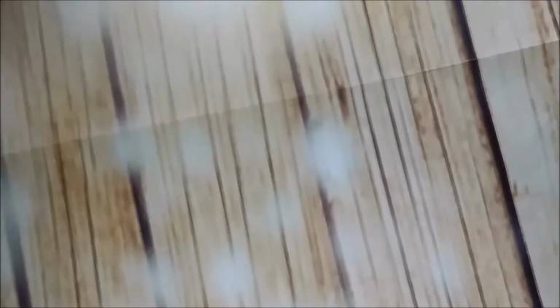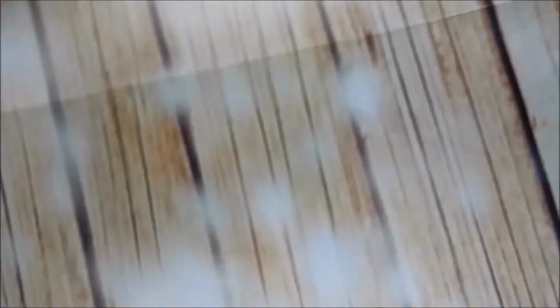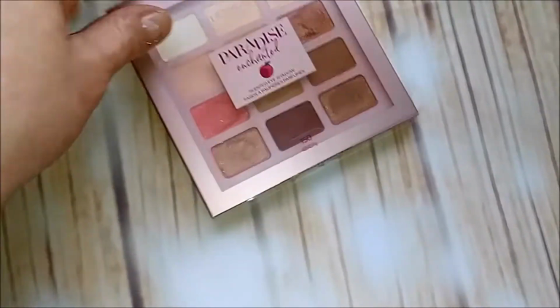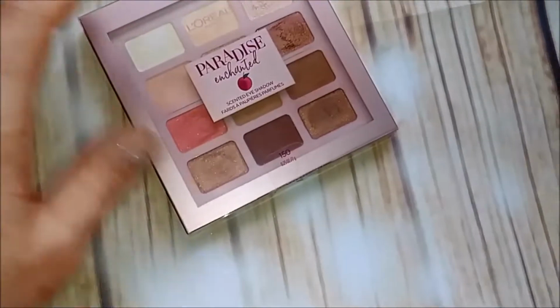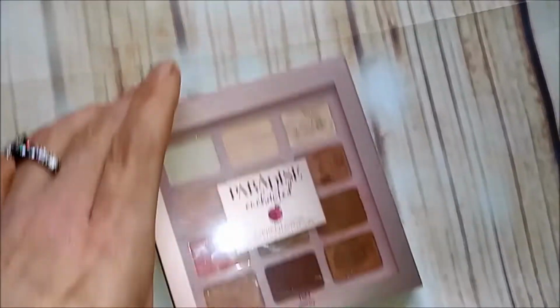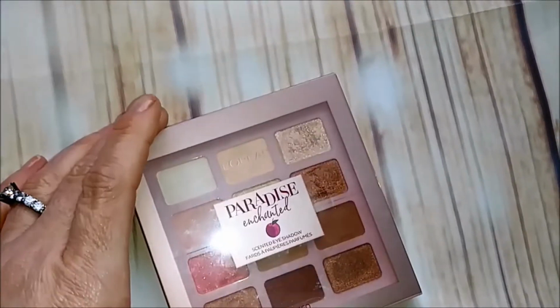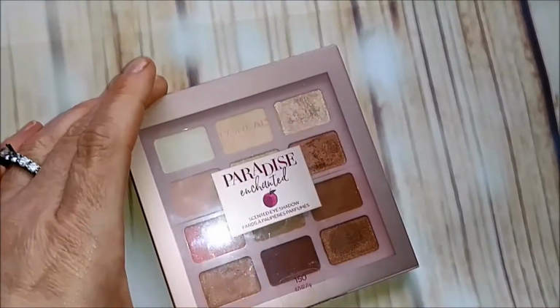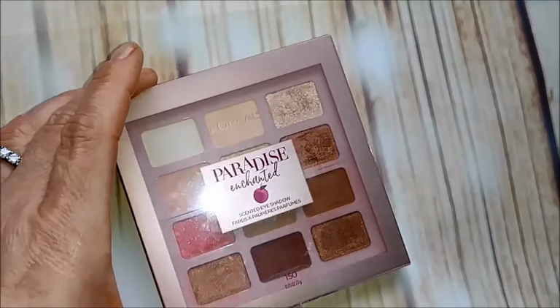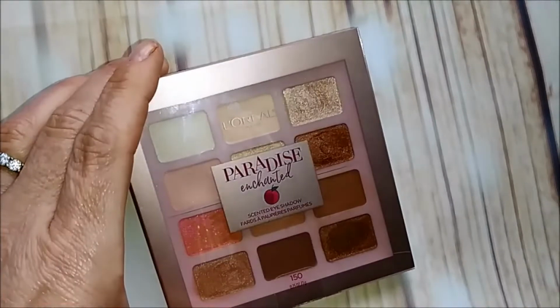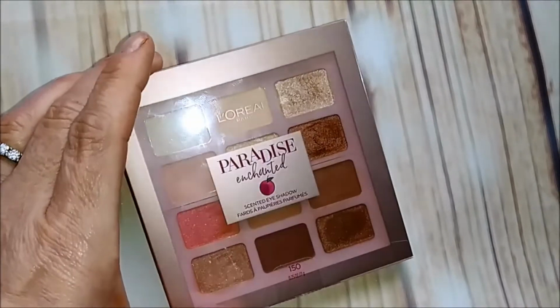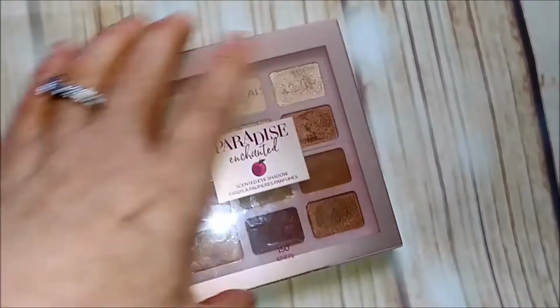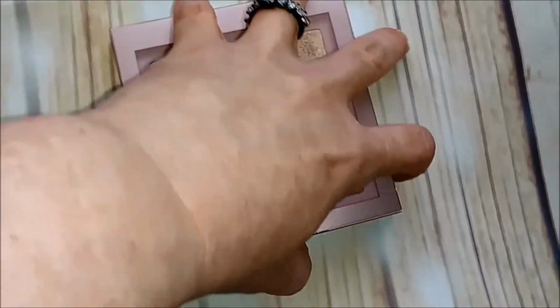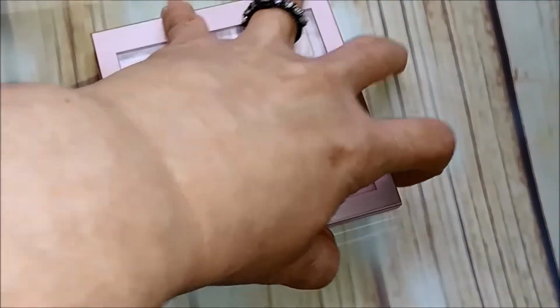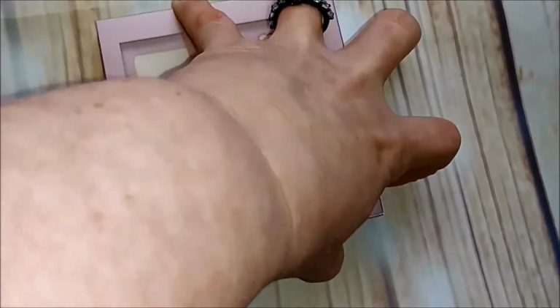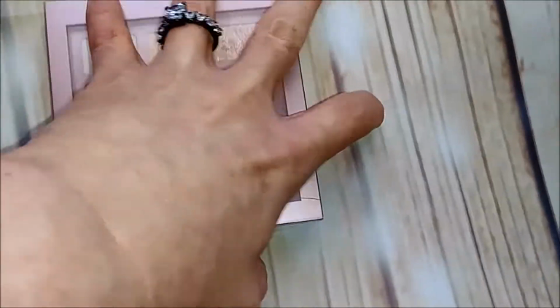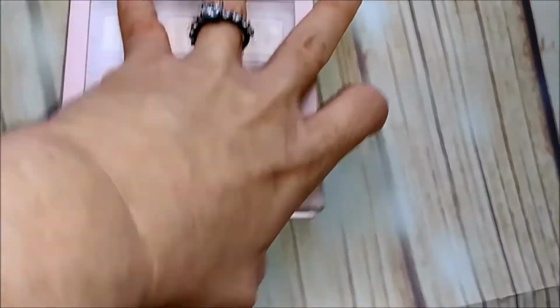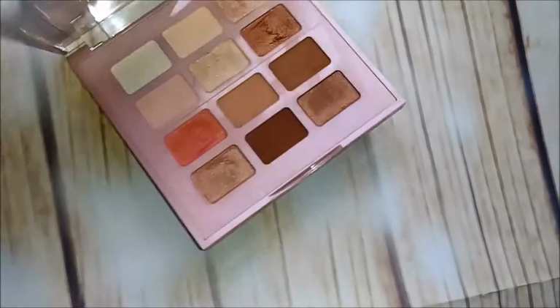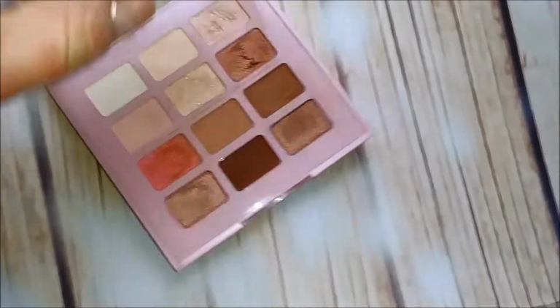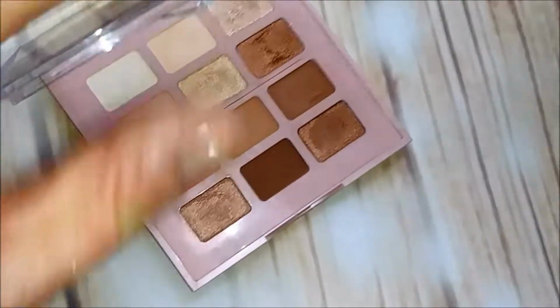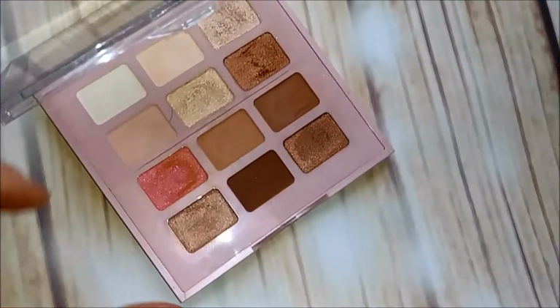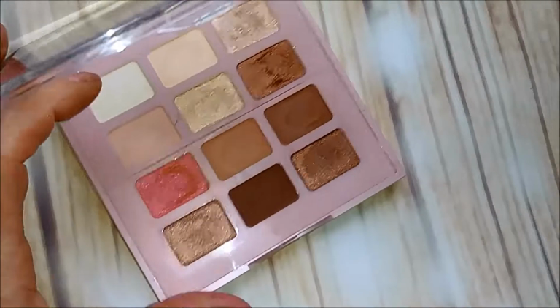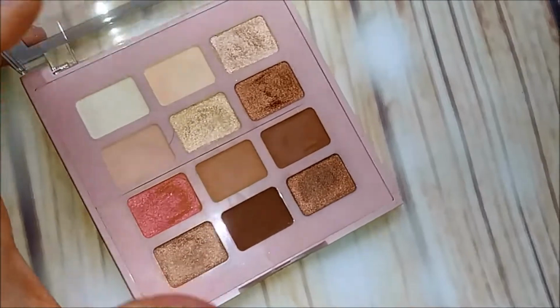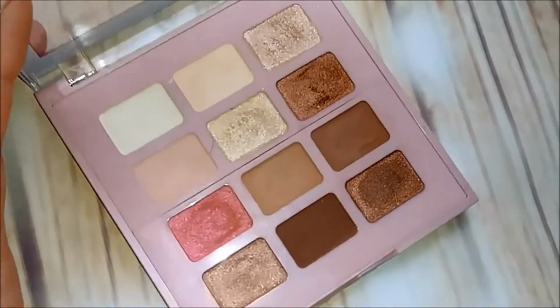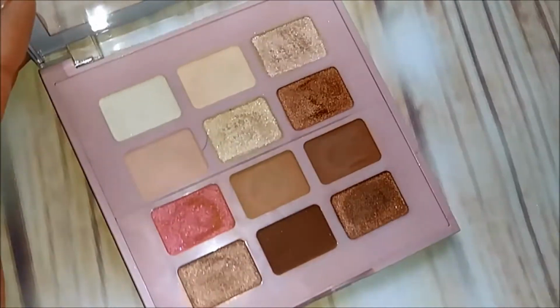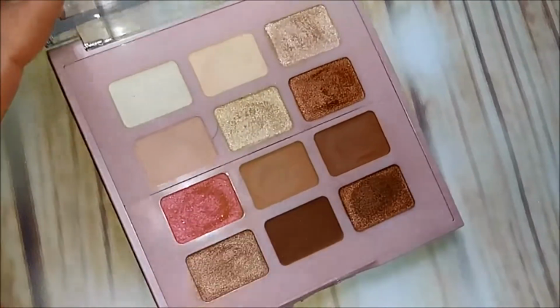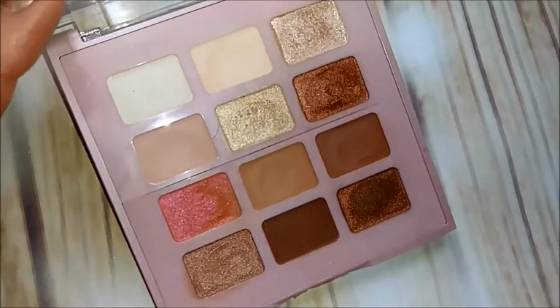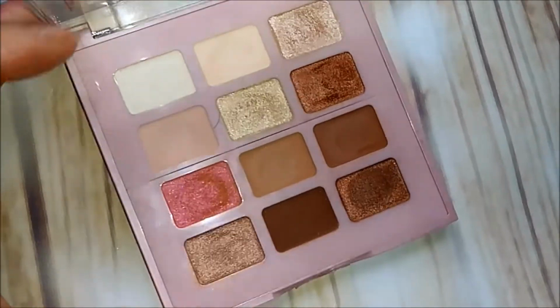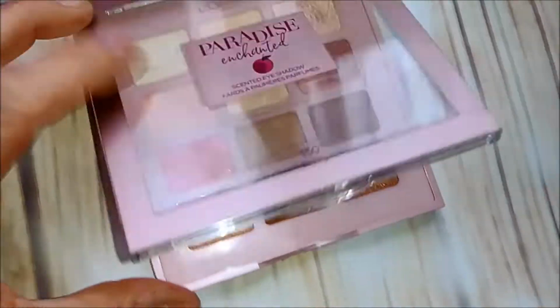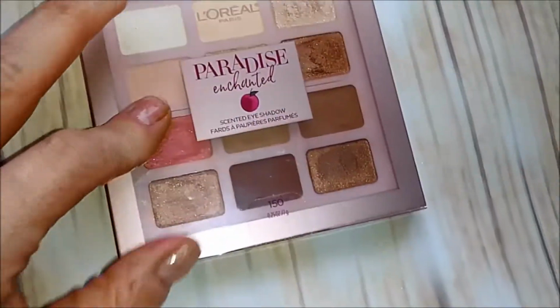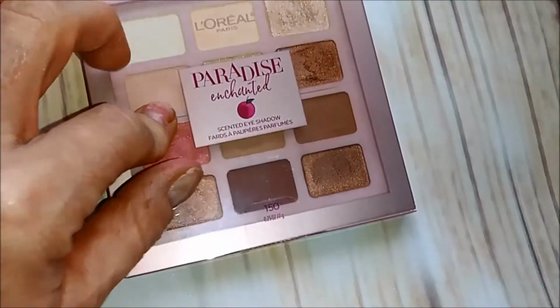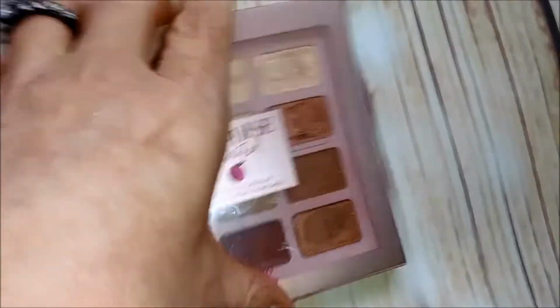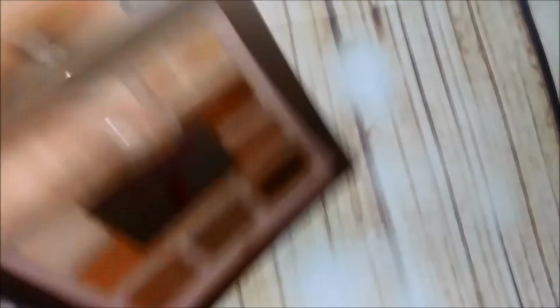Next up is the Paradise Enchanted by L'Oreal — this is a surprise palette. It's actually really, really good and it smells like peaches, so you've gotta love that. I'm keeping this one for sure.